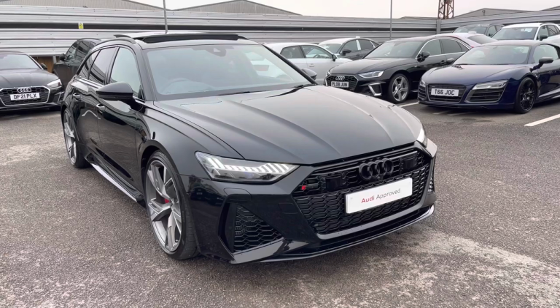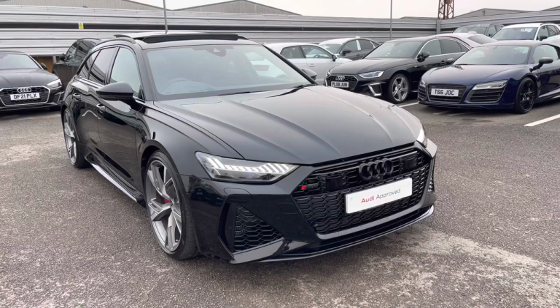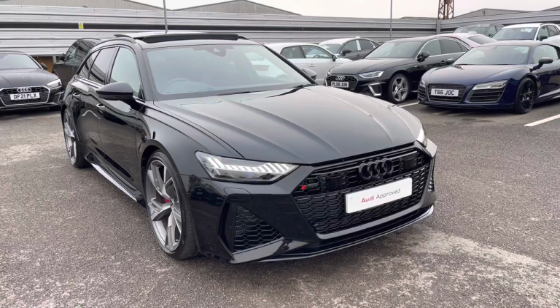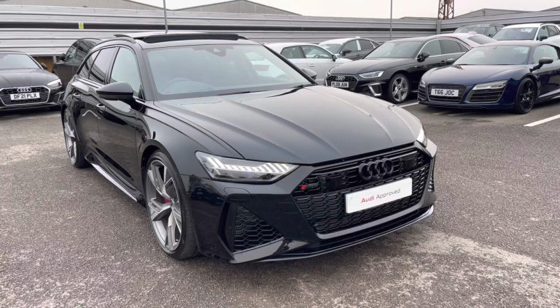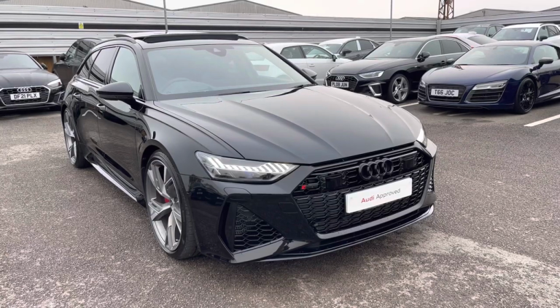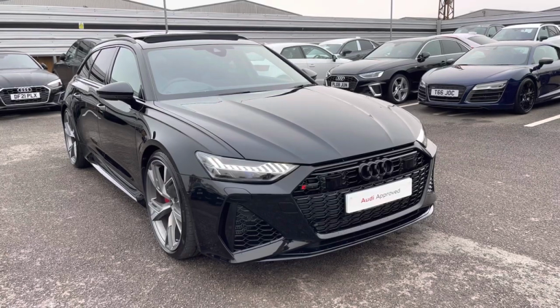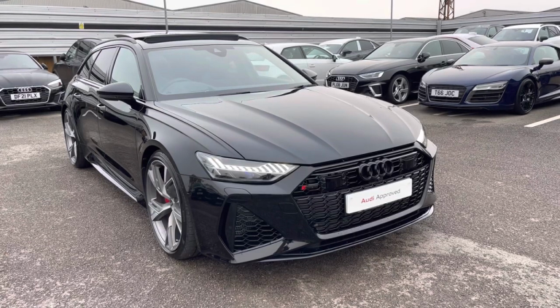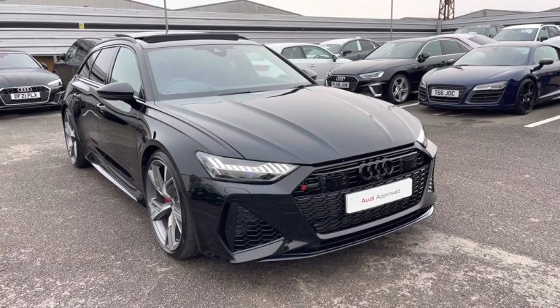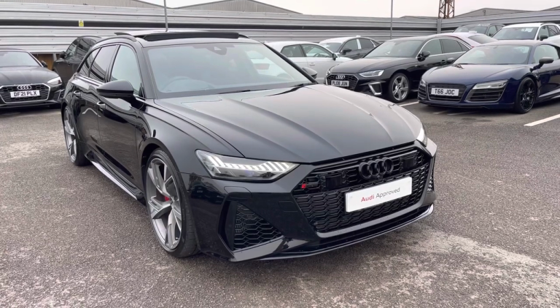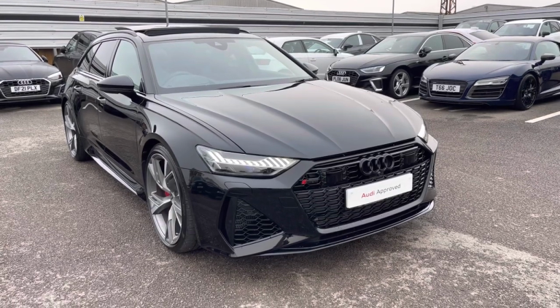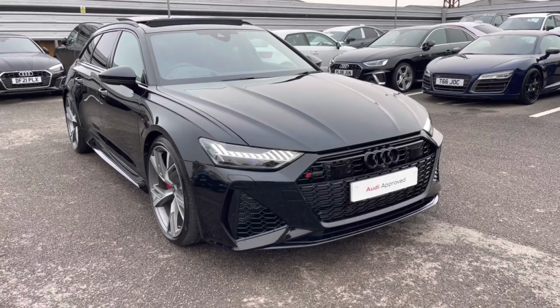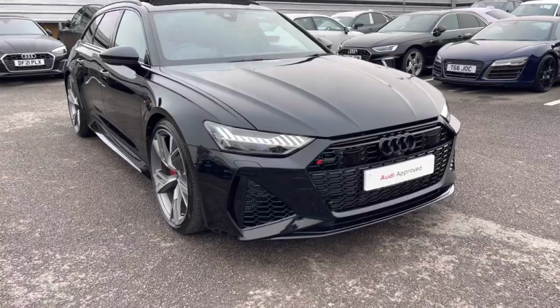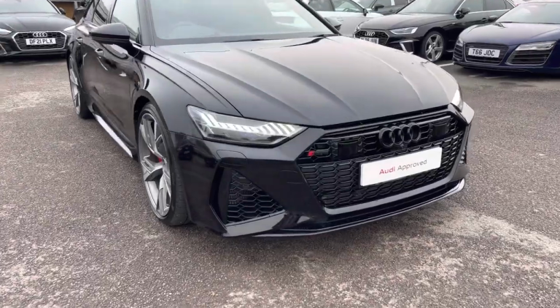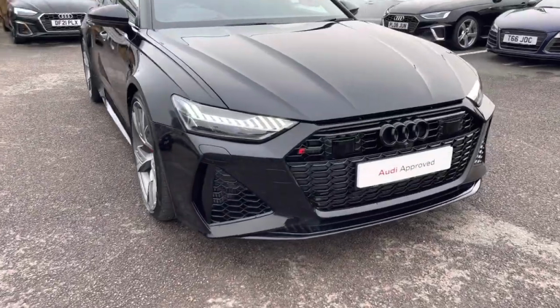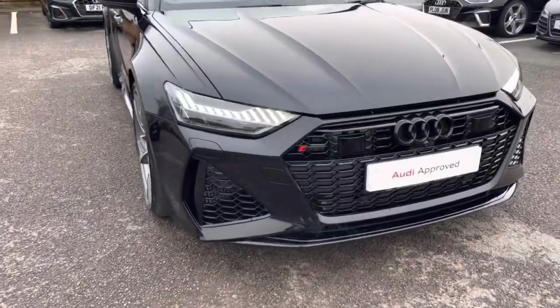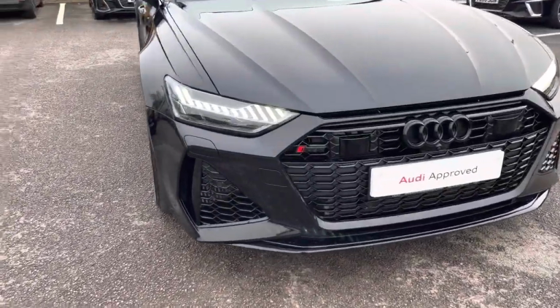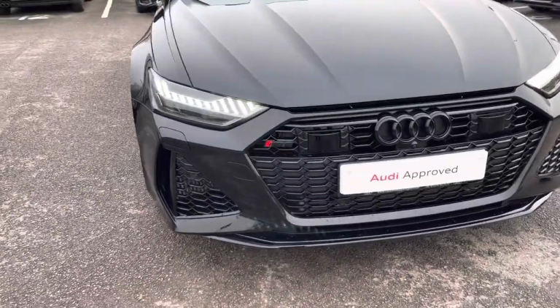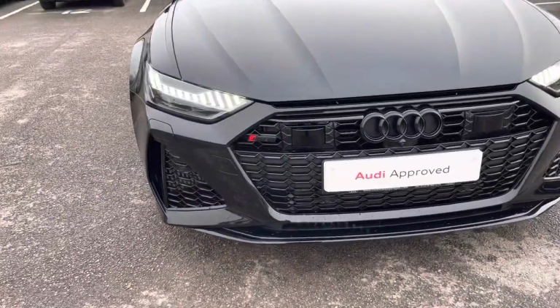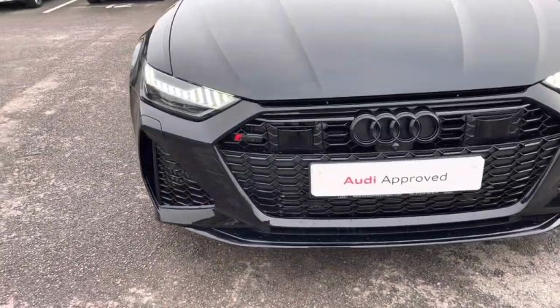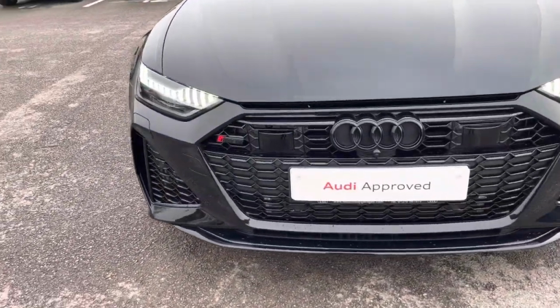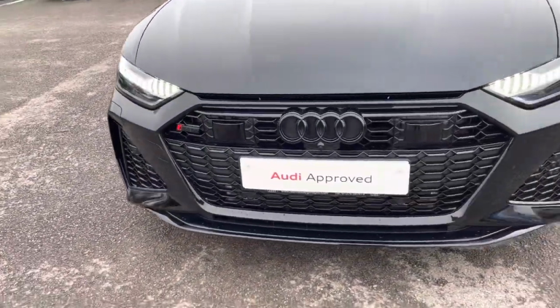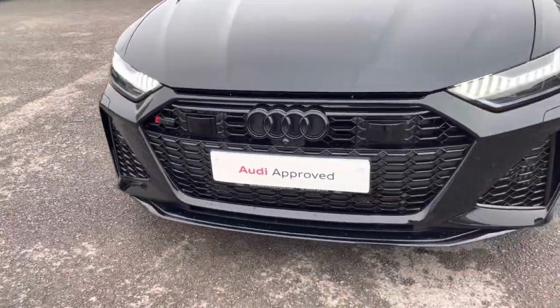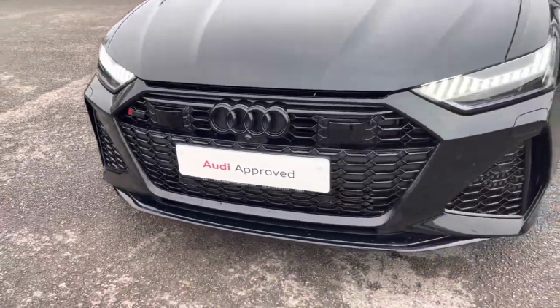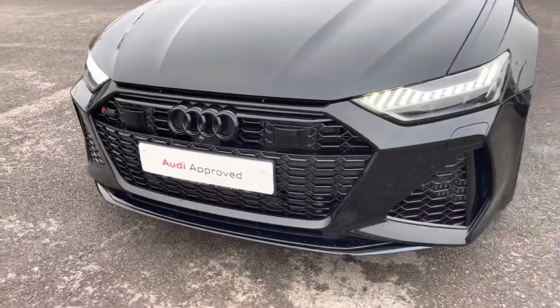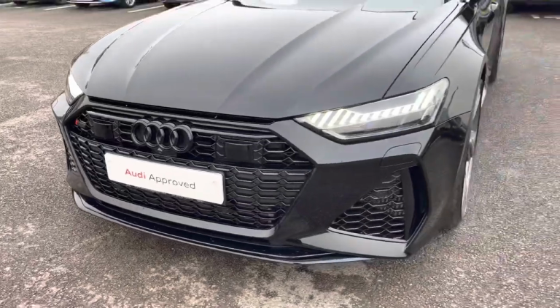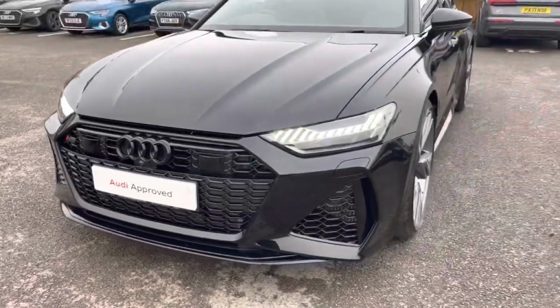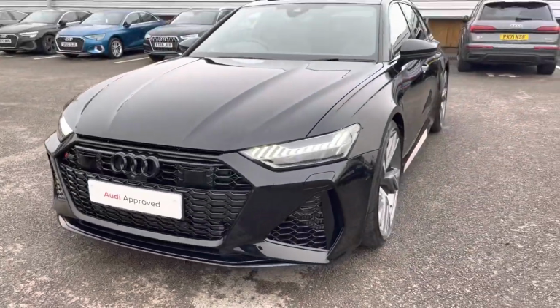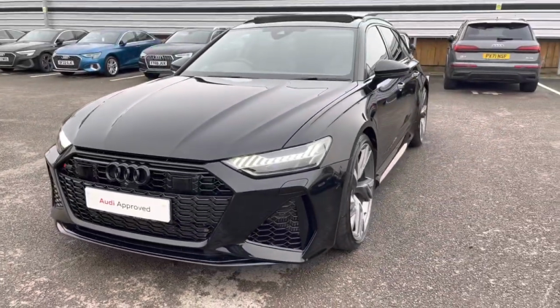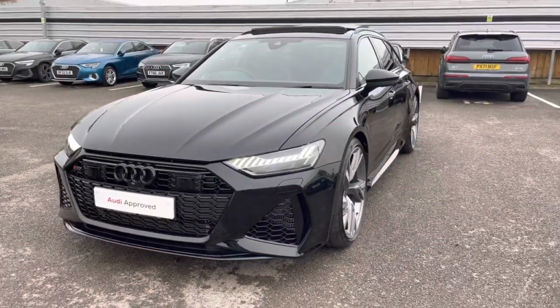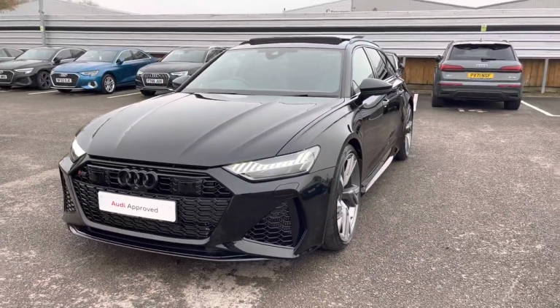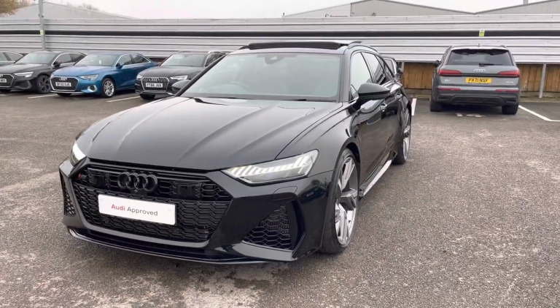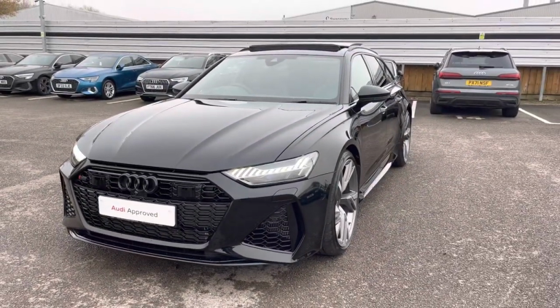I will now begin my 360 vehicle walkaround. Moving to the front of the car, the HD Matrix LED headlights with the Audi laser light really create great visibility in all road conditions. And we can also appreciate the mythos black metallic finish.